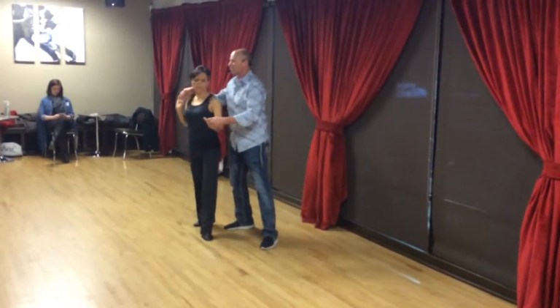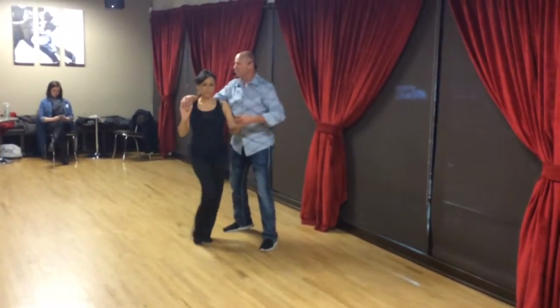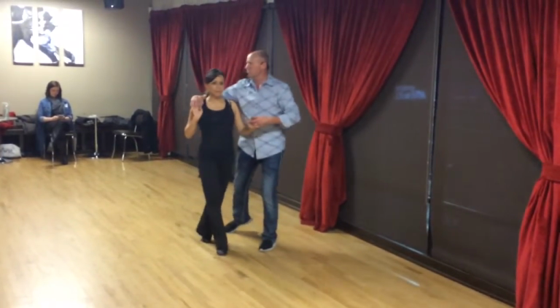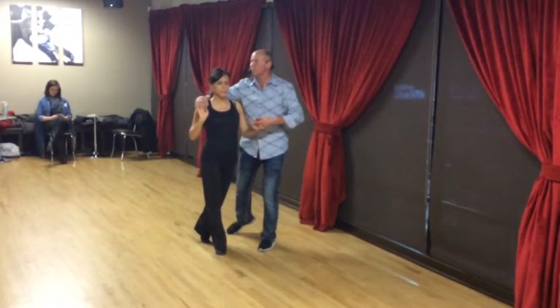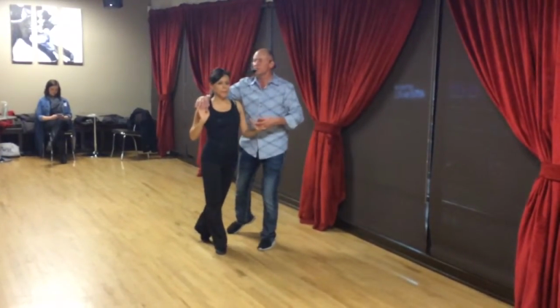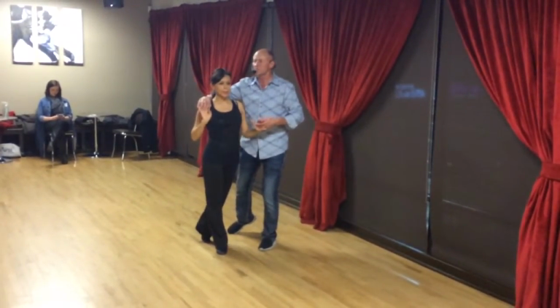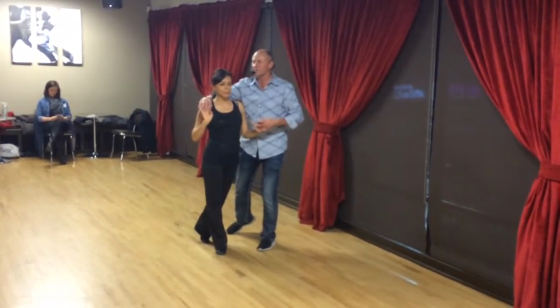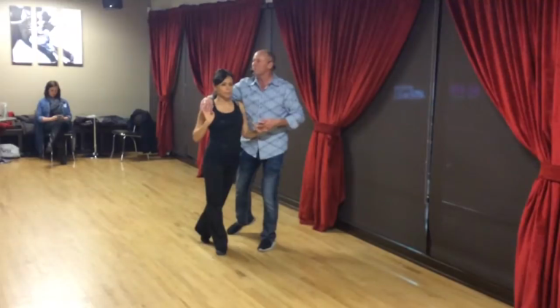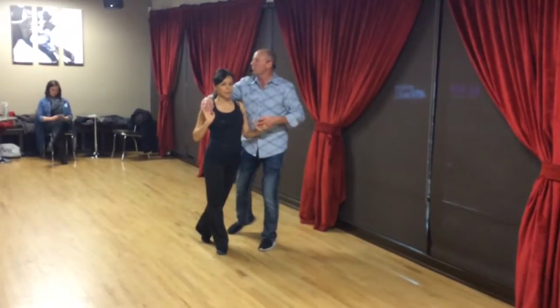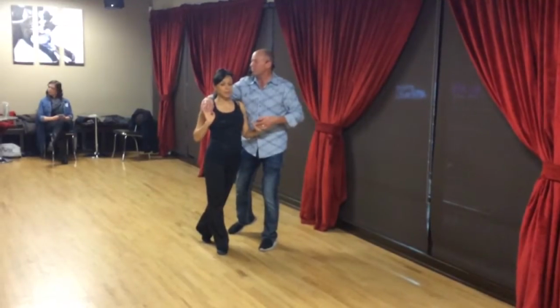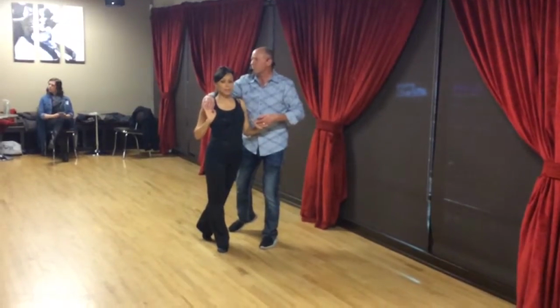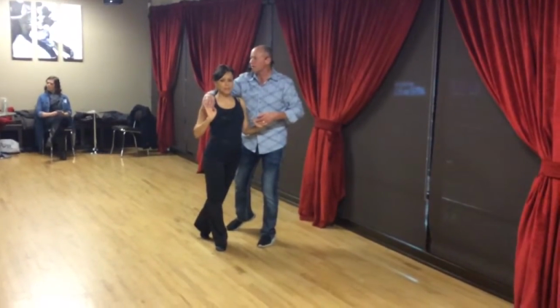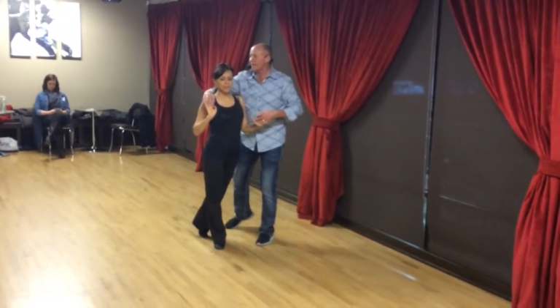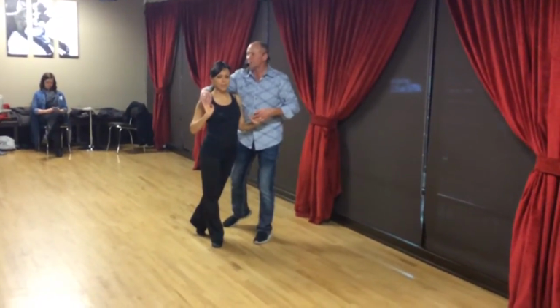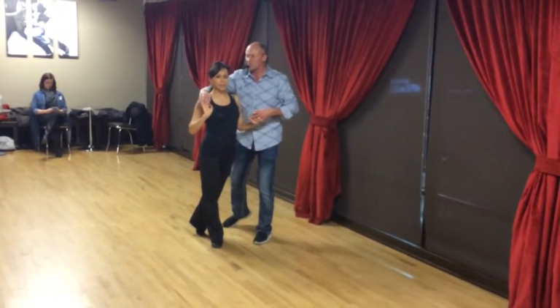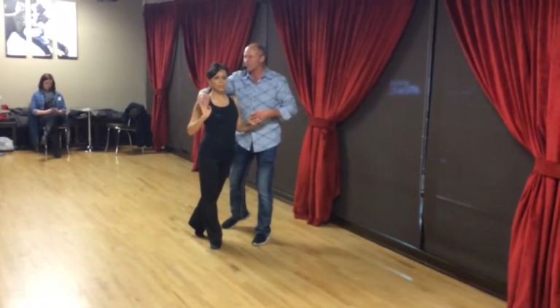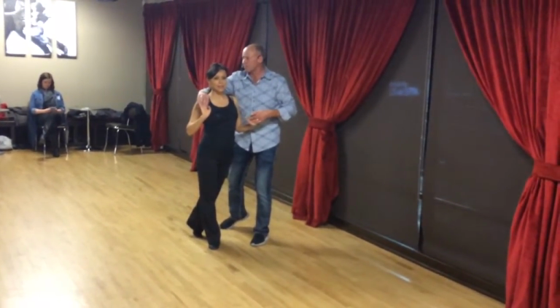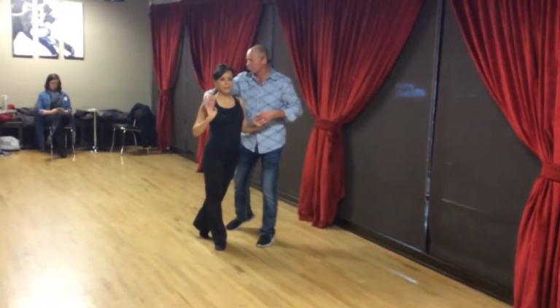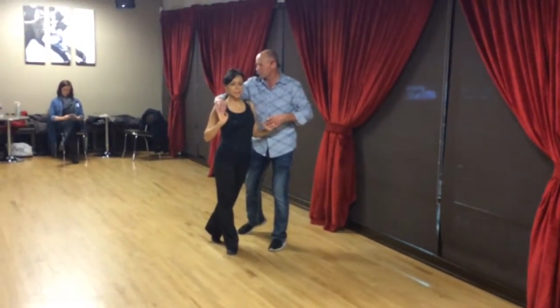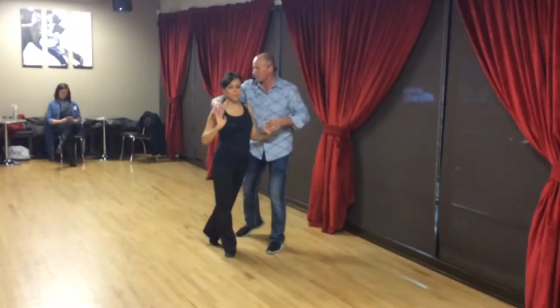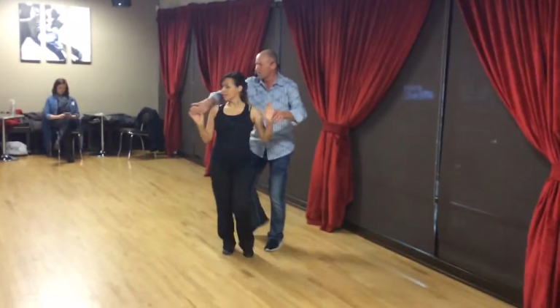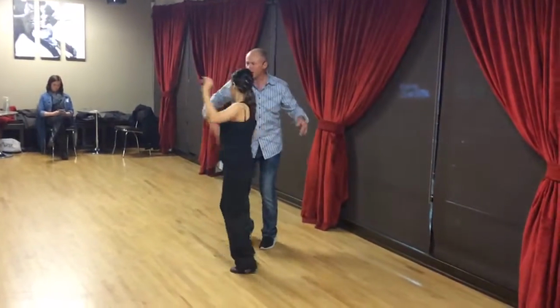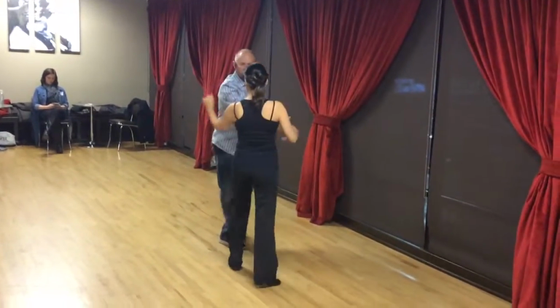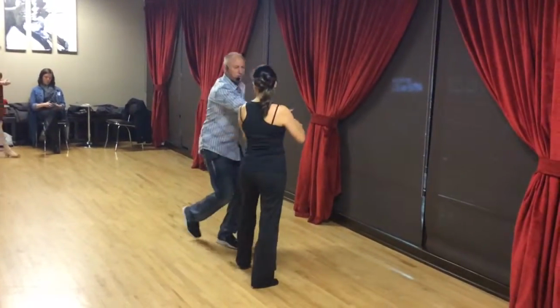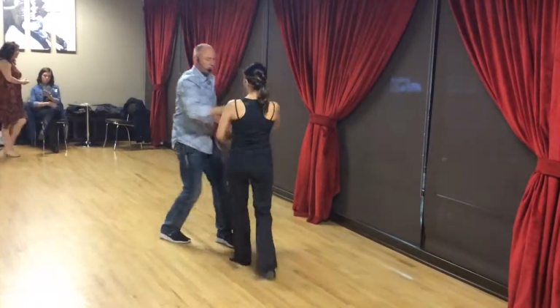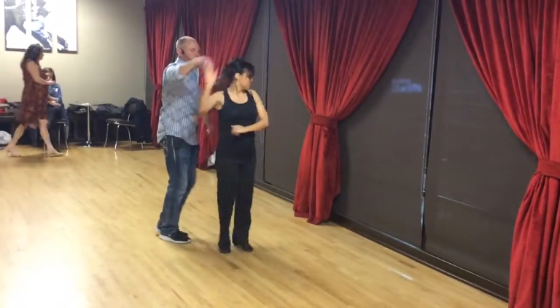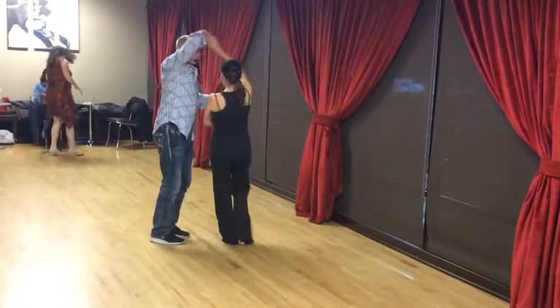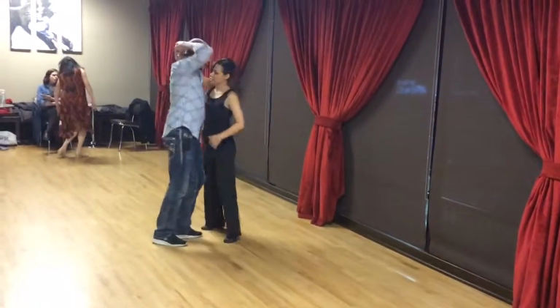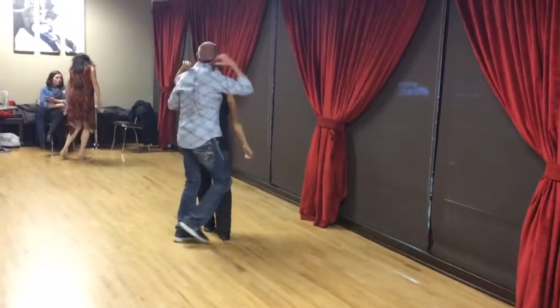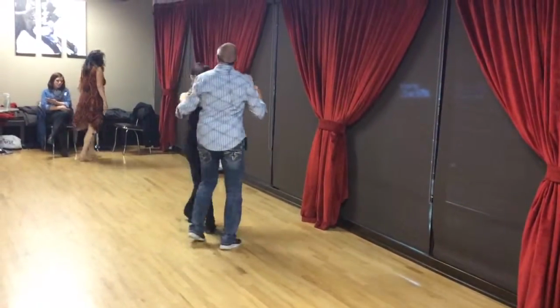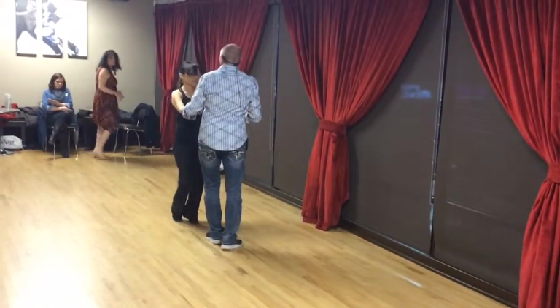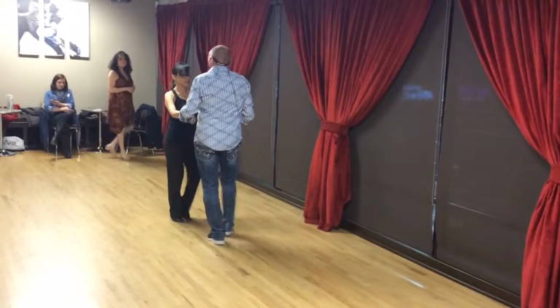Five, and four. To your left foot, guys, on six to create momentum. We're going to do that same rock and go. The hand has to circle around, stopping her before she goes too far. Five, and two. Again, over the head. Three, and four. Five, and six.